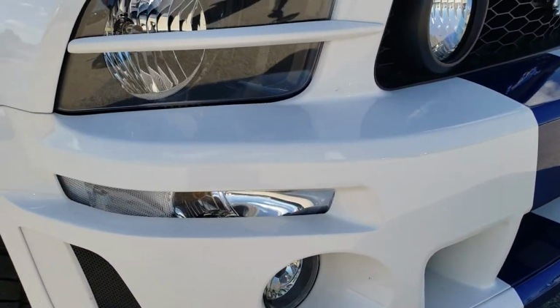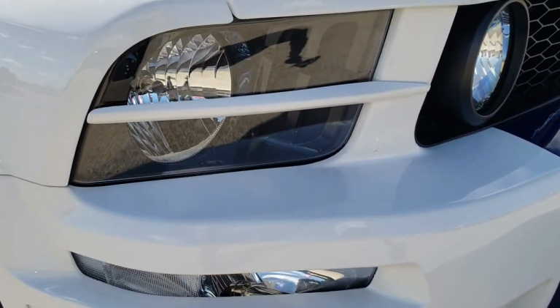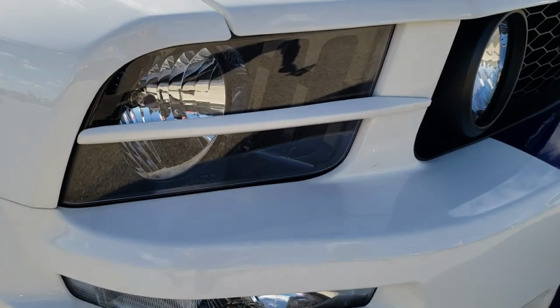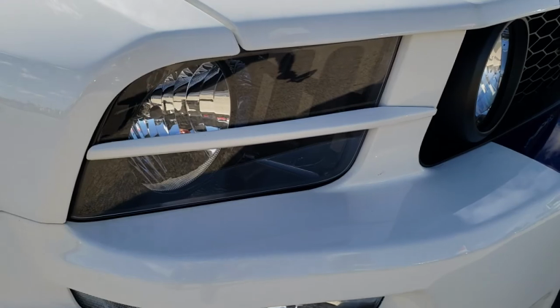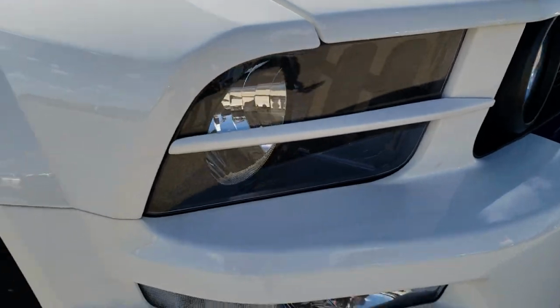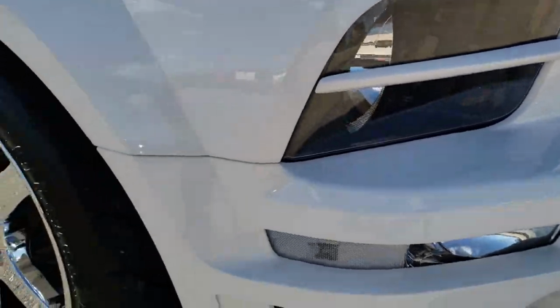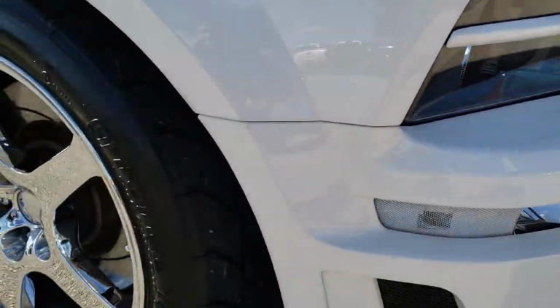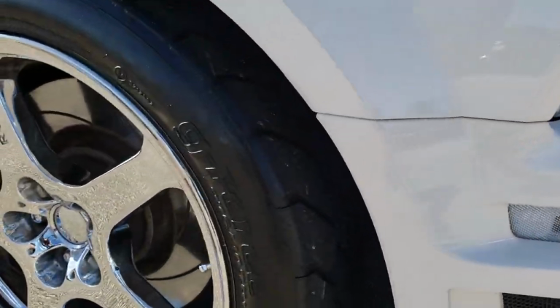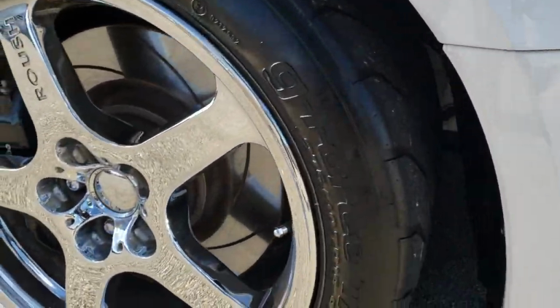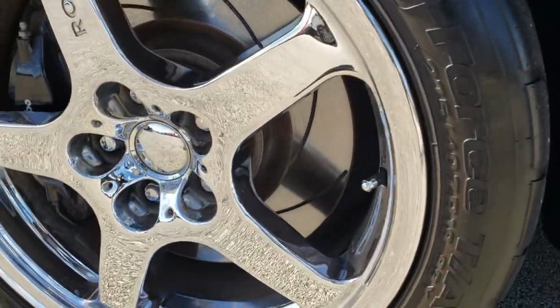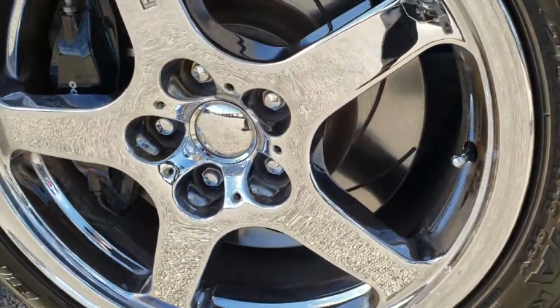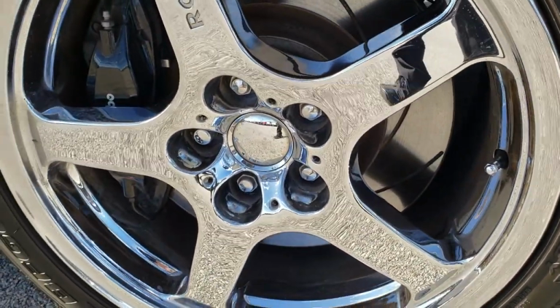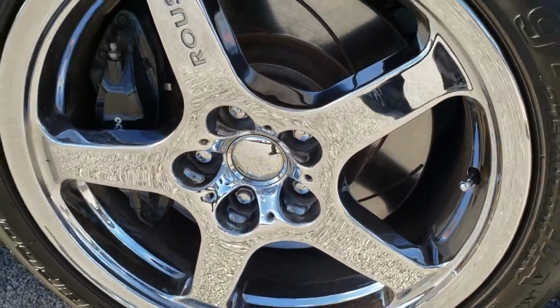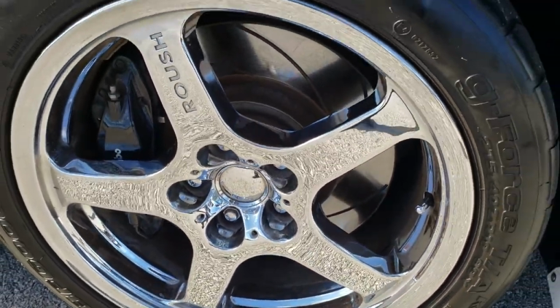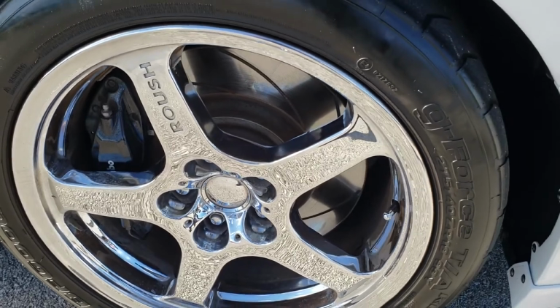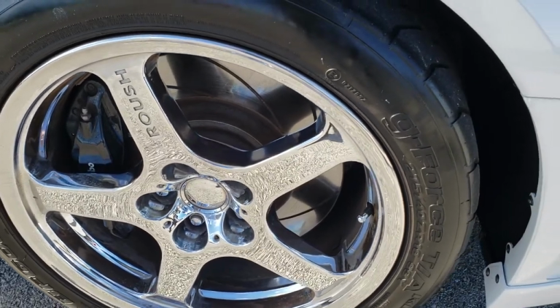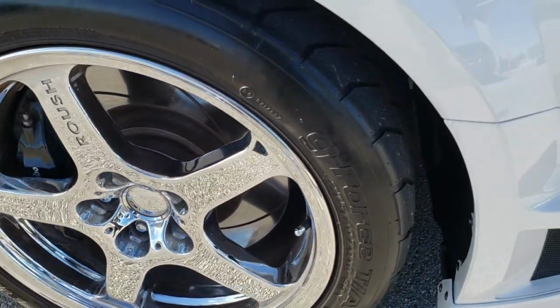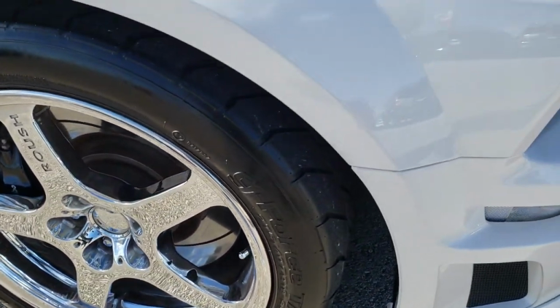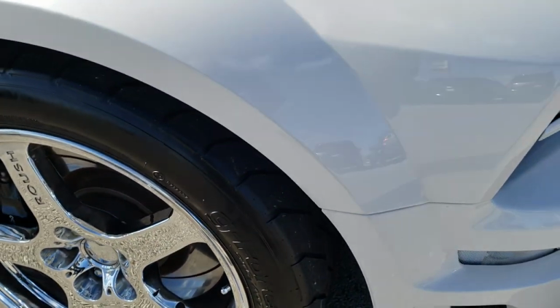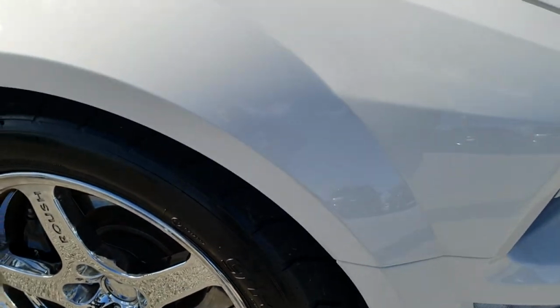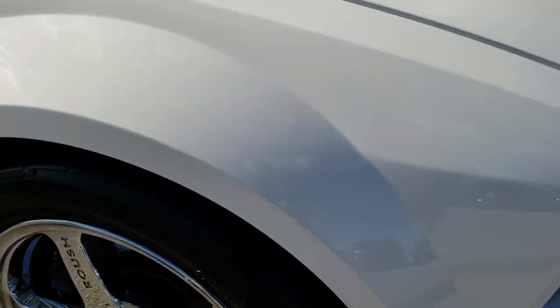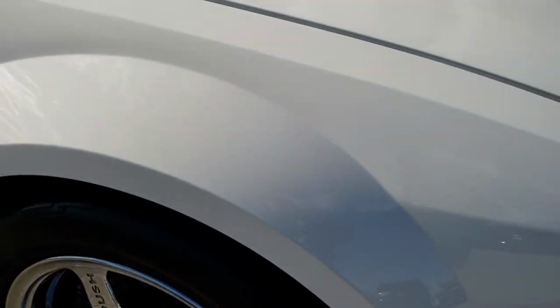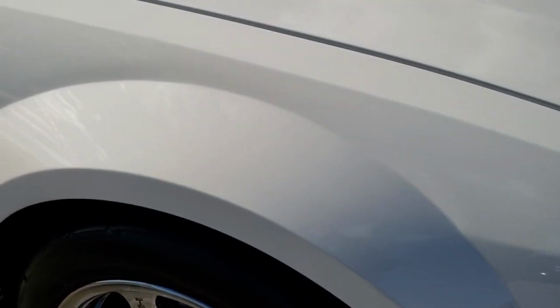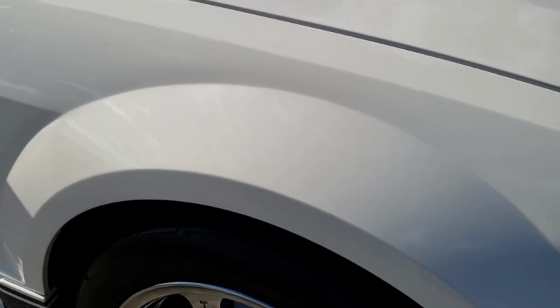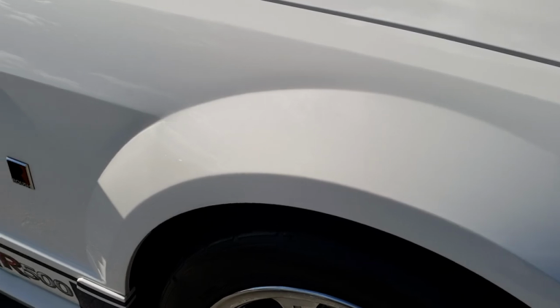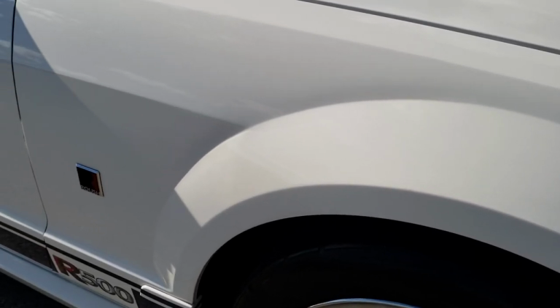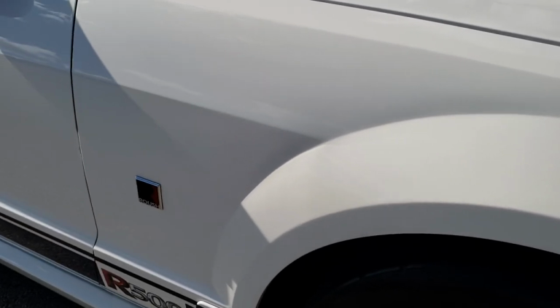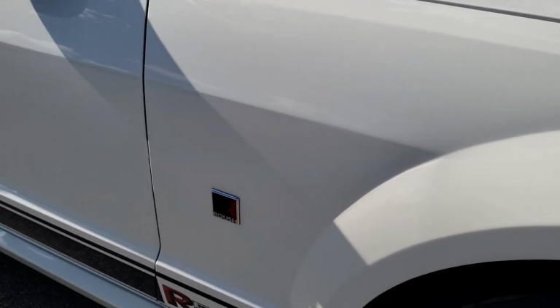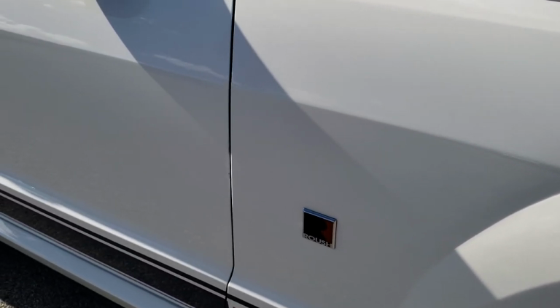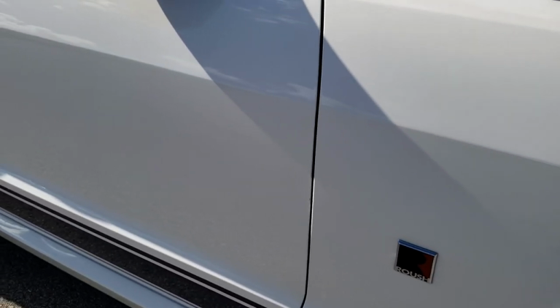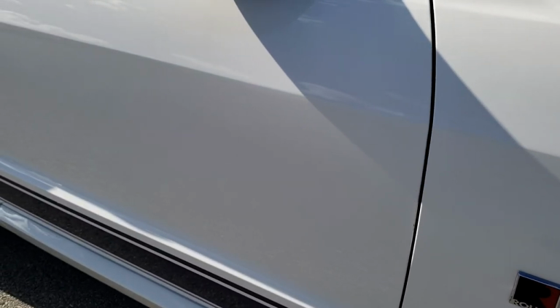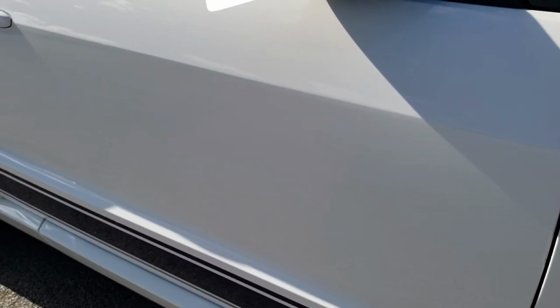Headlight lenses are nice and clear. Passenger side rim has no major scuffs or scrapes. As you go down this side of the car you can see just how clean the body is, how reflective and mirror-like that paint is.